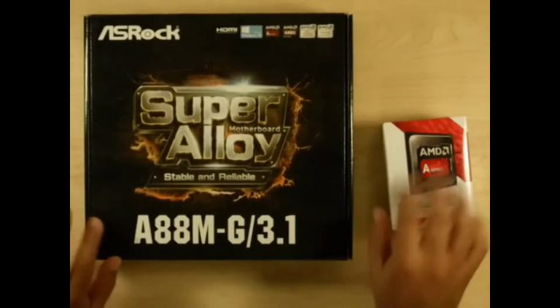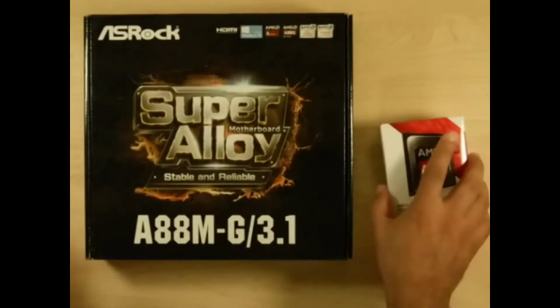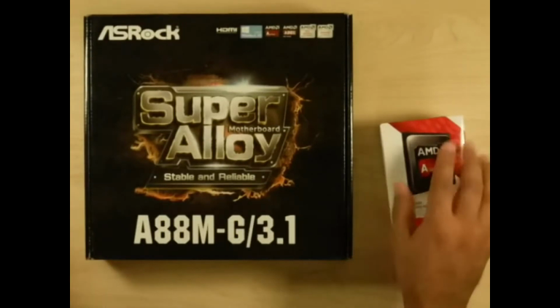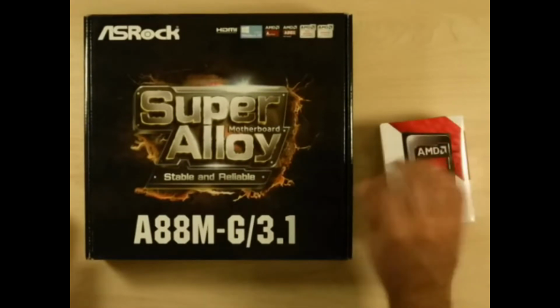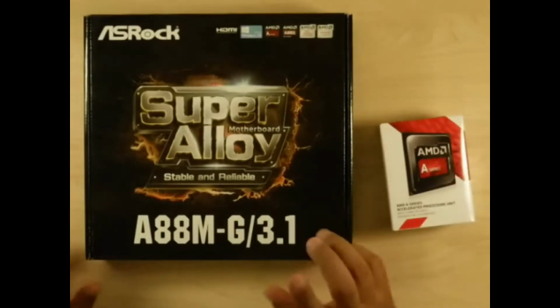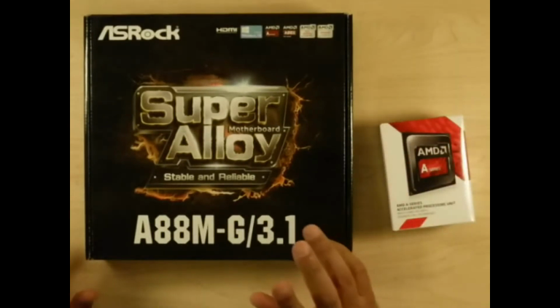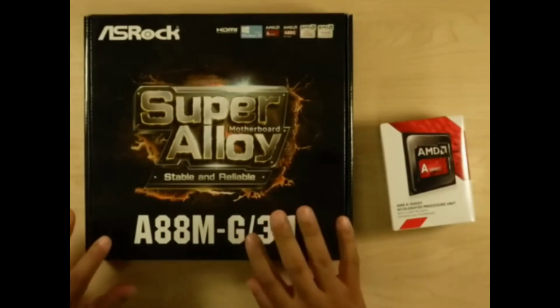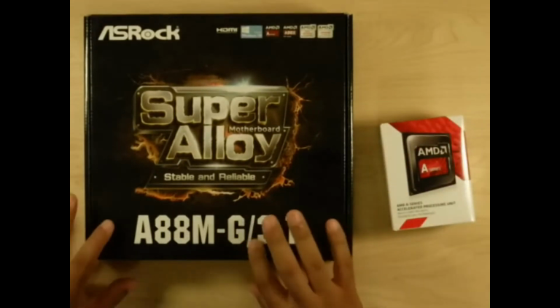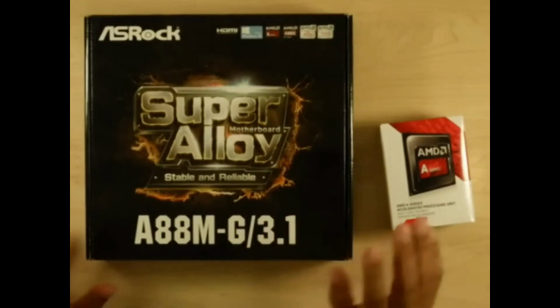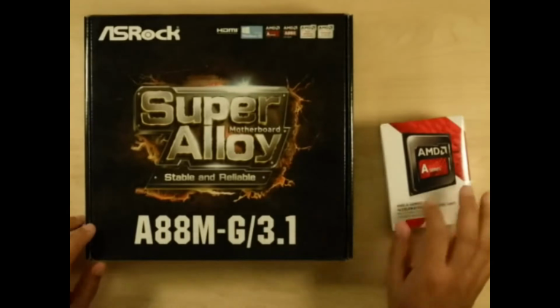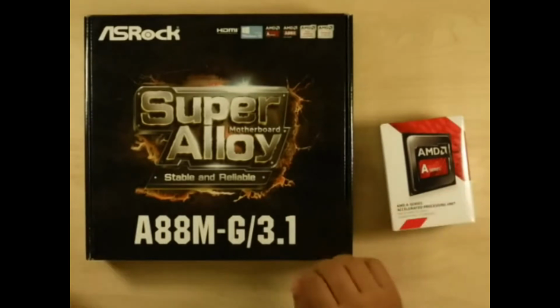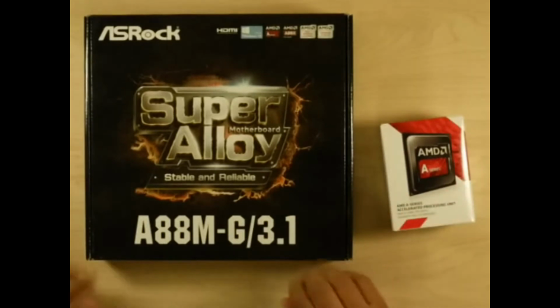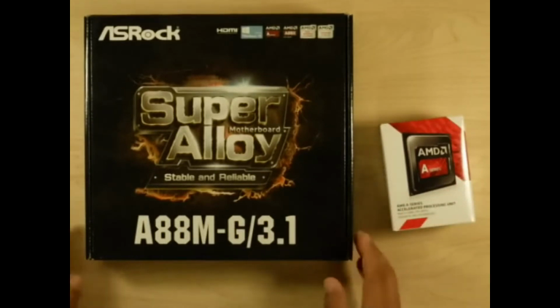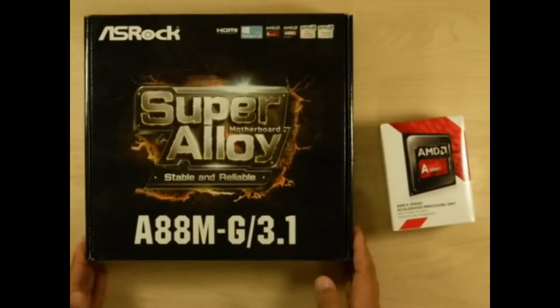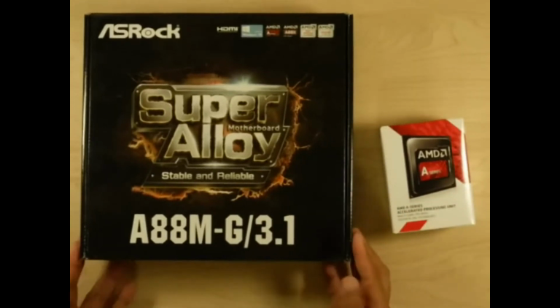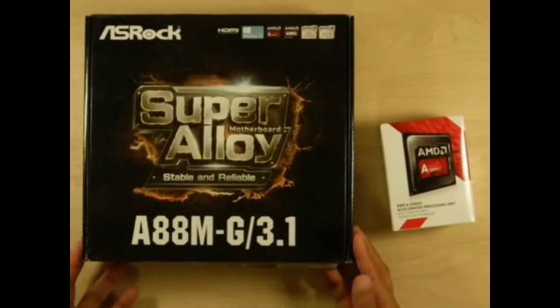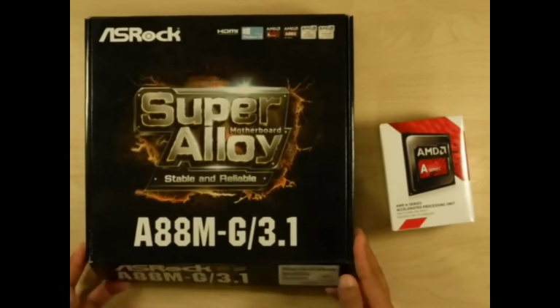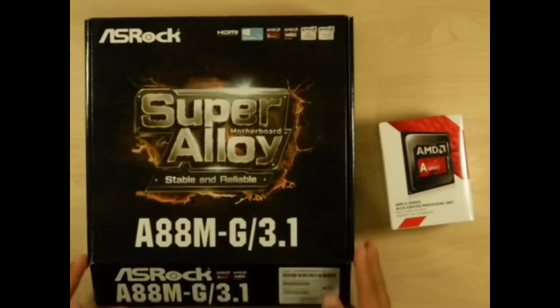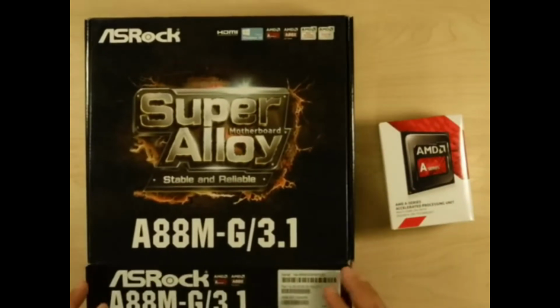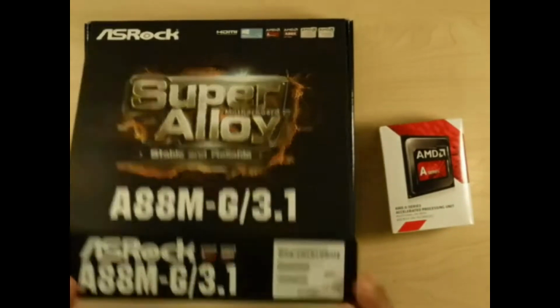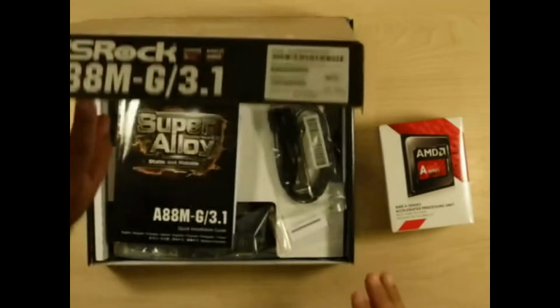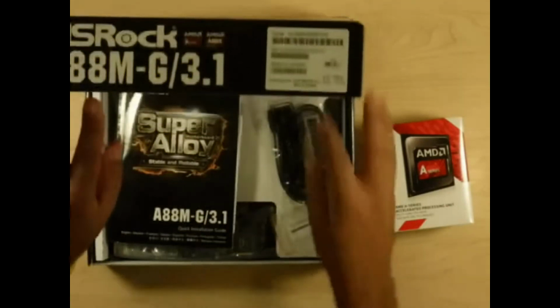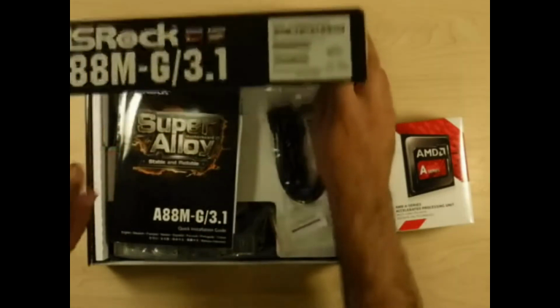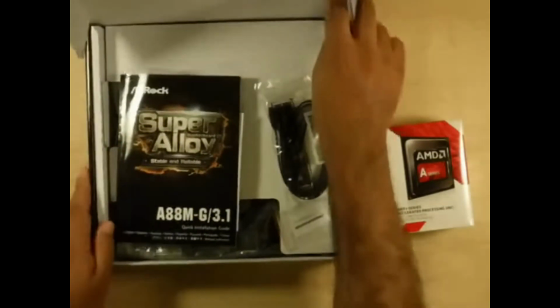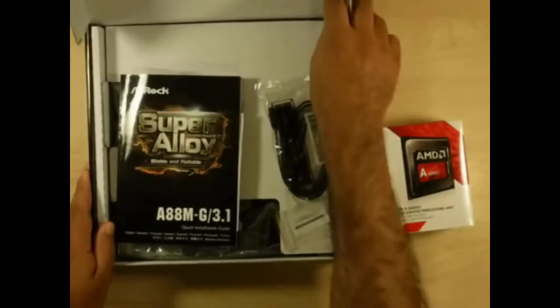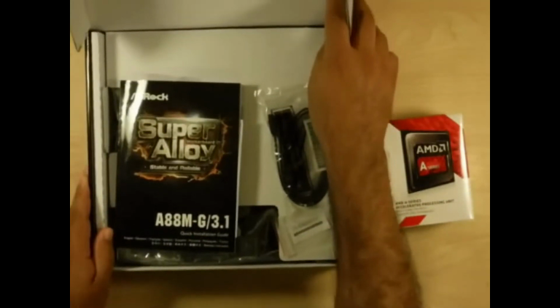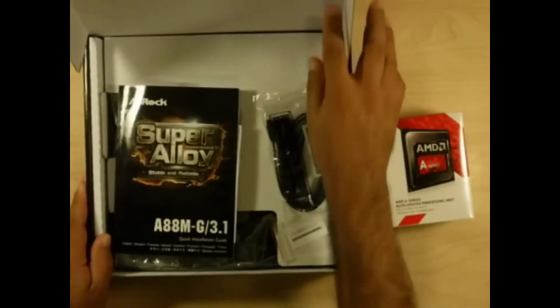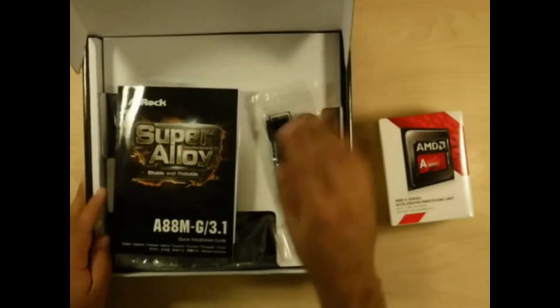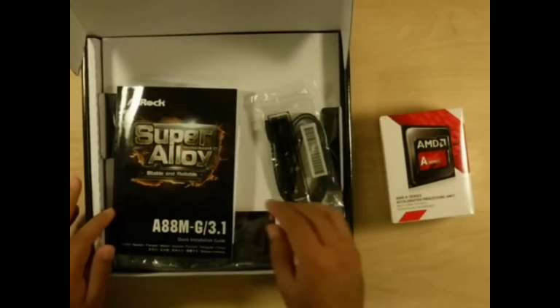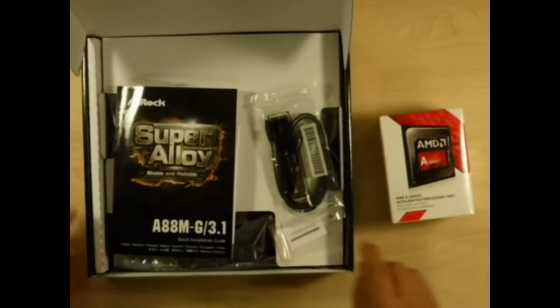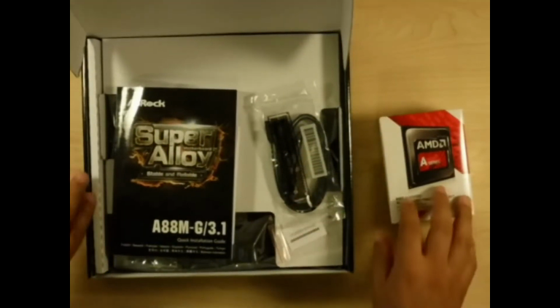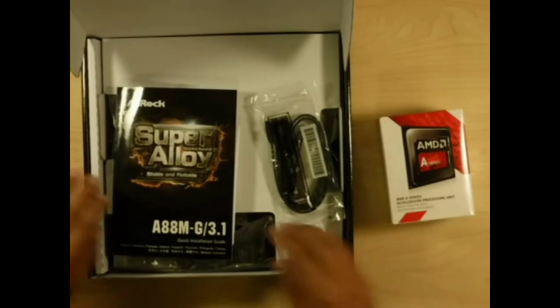So before that, let's go through the motherboard, then I'll install the CPU and we'll call it a day for this video. Let's just see what we get with this ASRock — I'm not 100% sure how it's pronounced, I've heard it both ways.